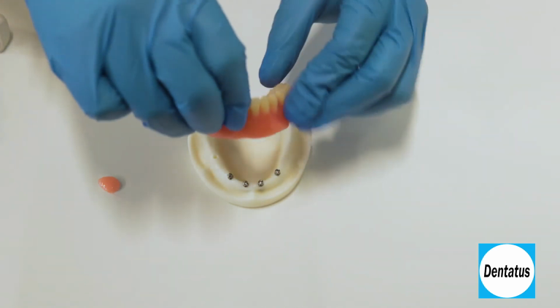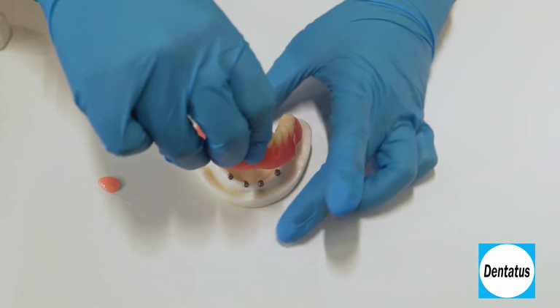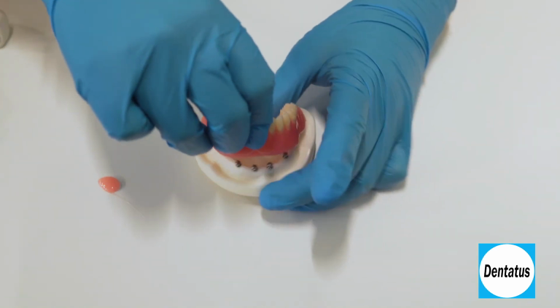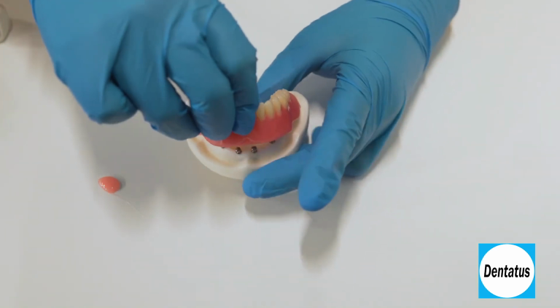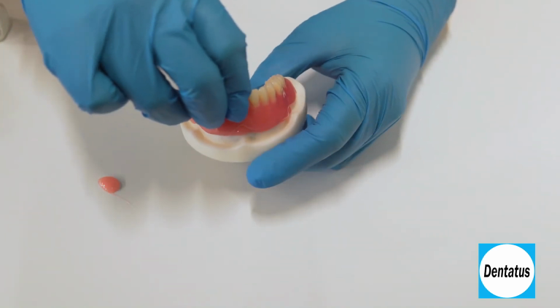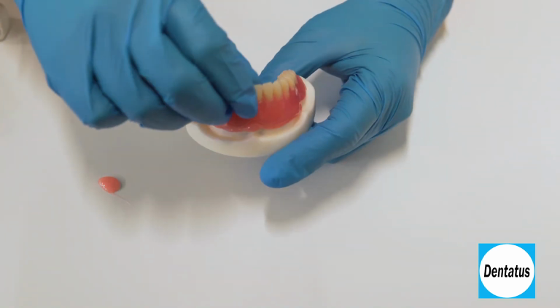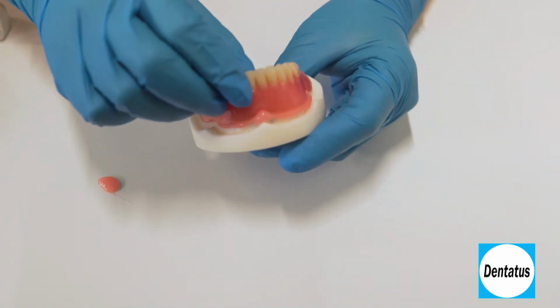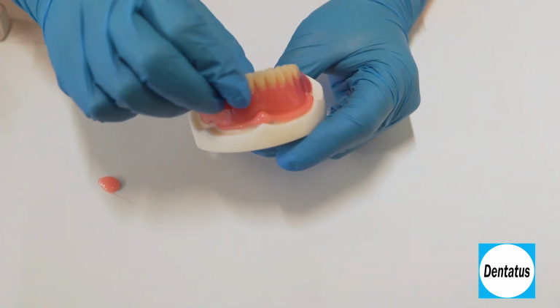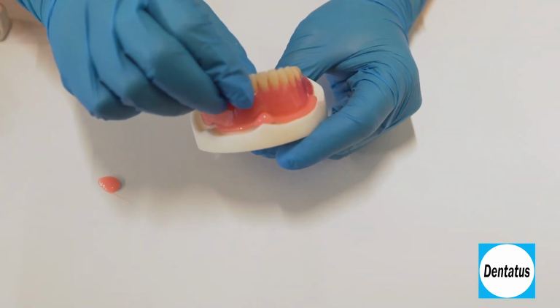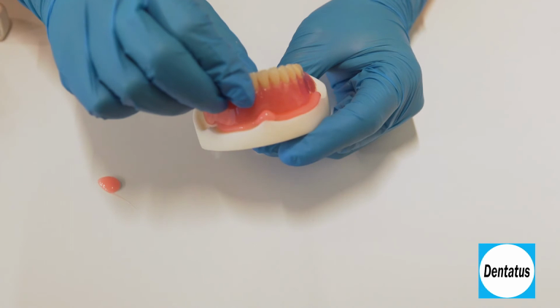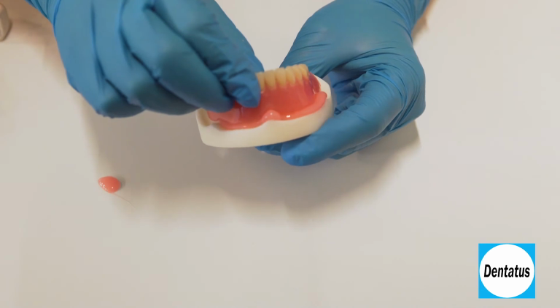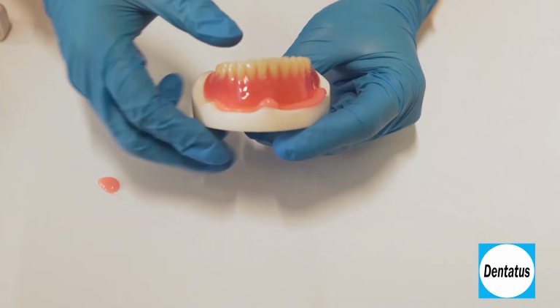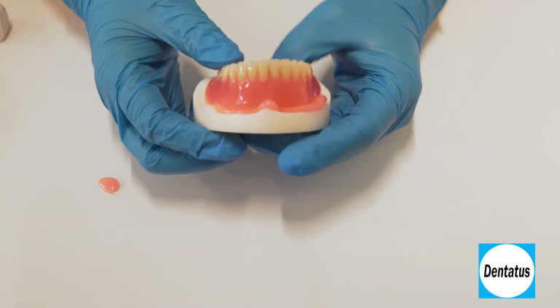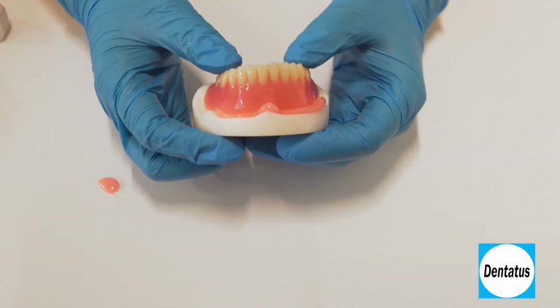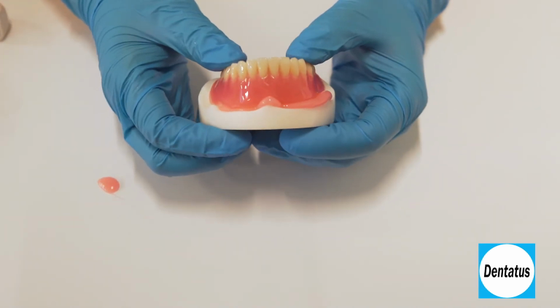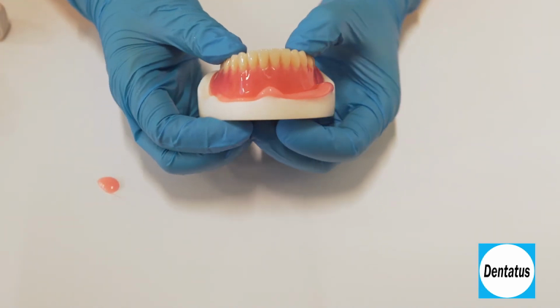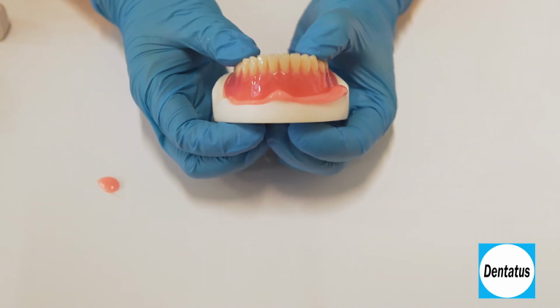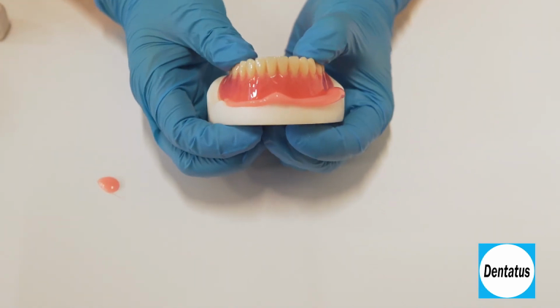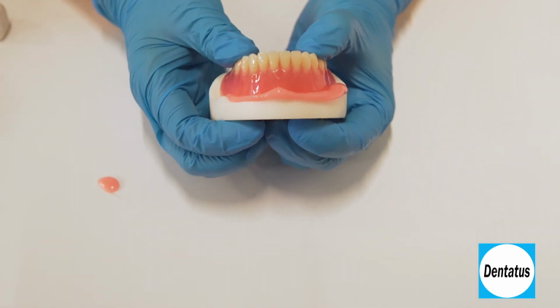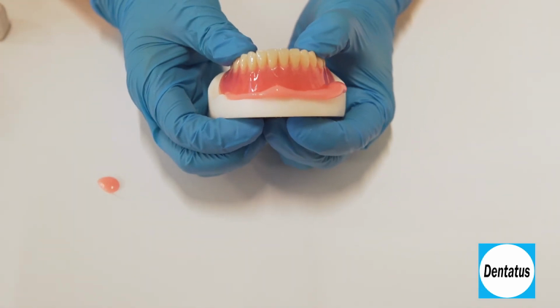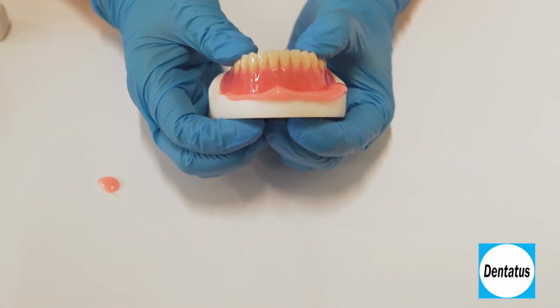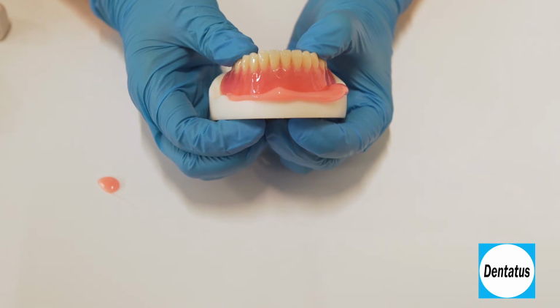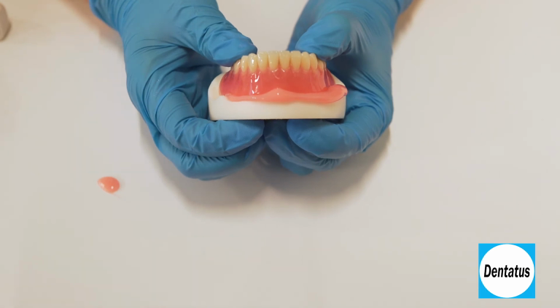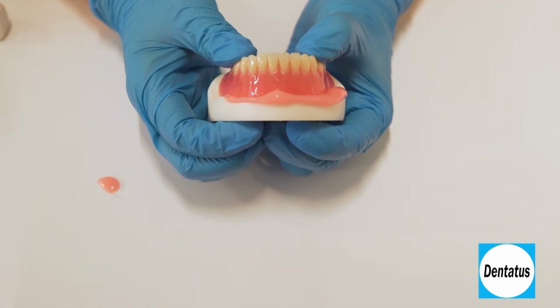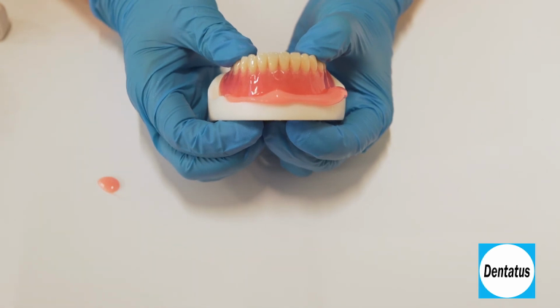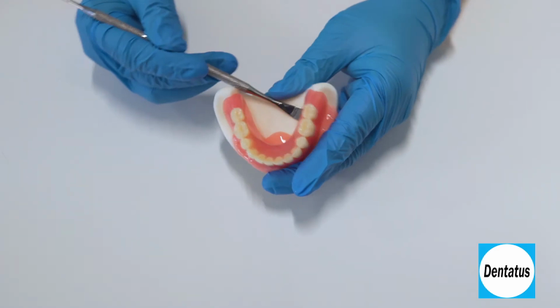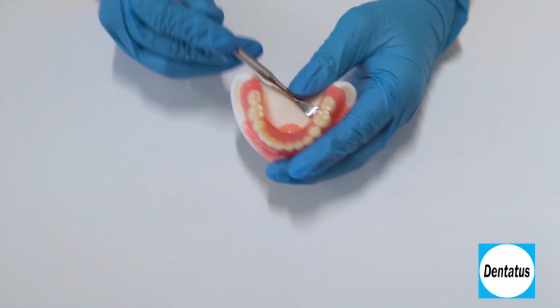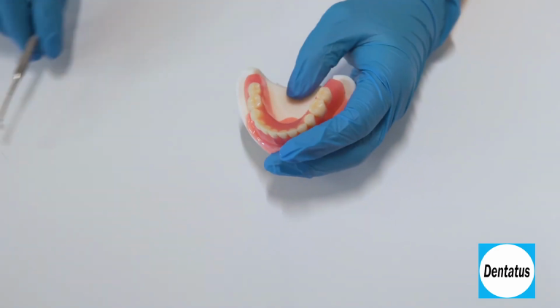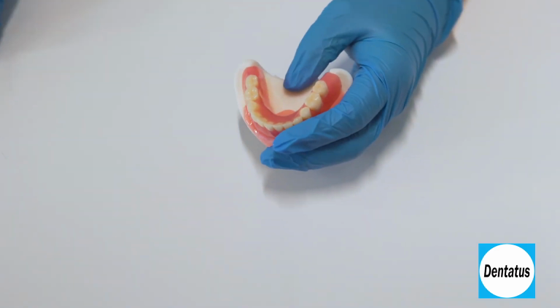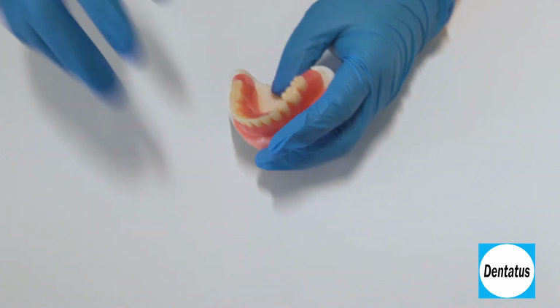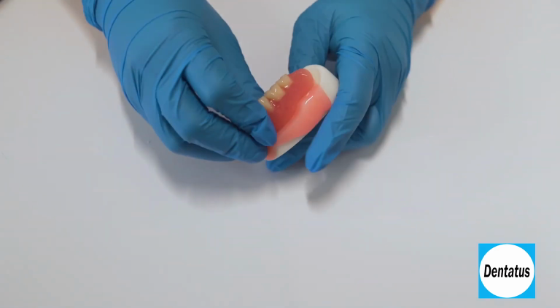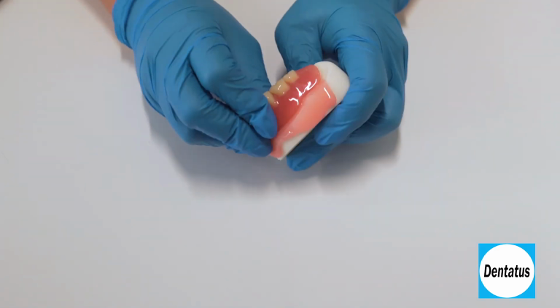Place the denture over the patient's implants from the posterior aspect. Press downward and anteriorly. Have the patient close tightly in centric position and hold for about 5 to 7 minutes. When the silicone is set, remove the denture from the mouth.